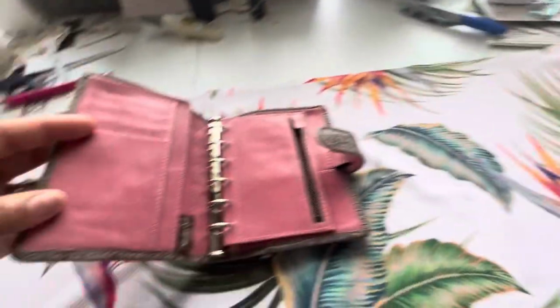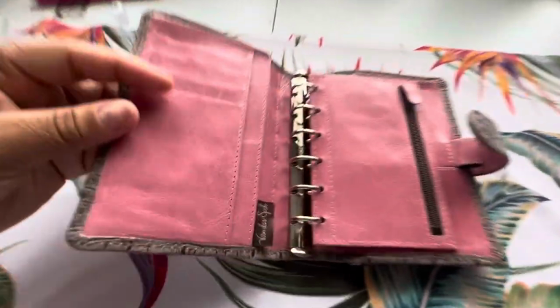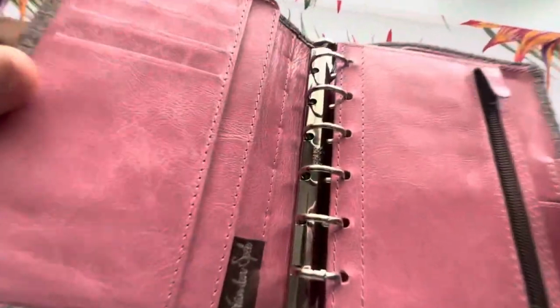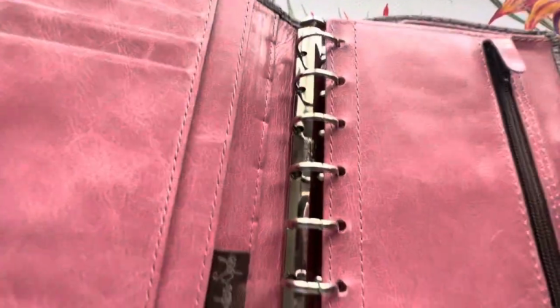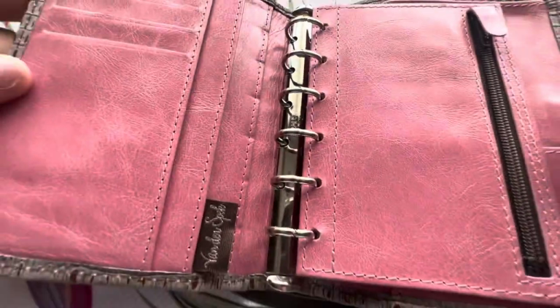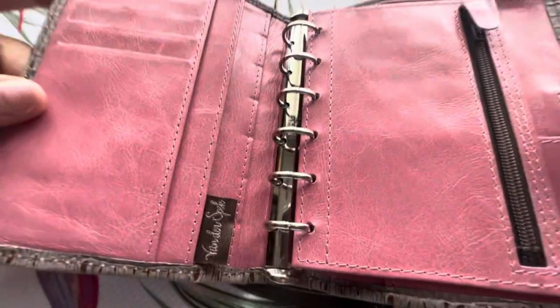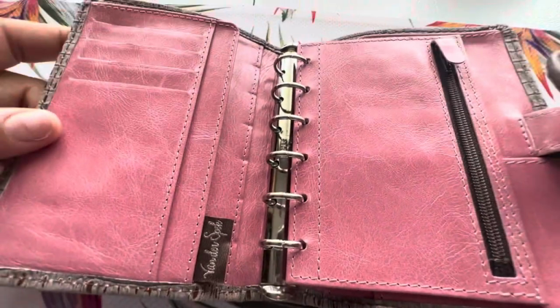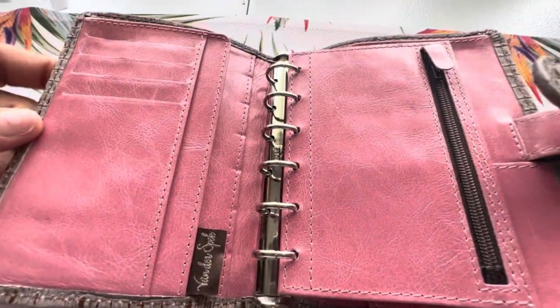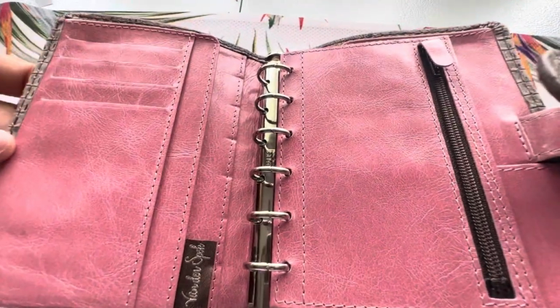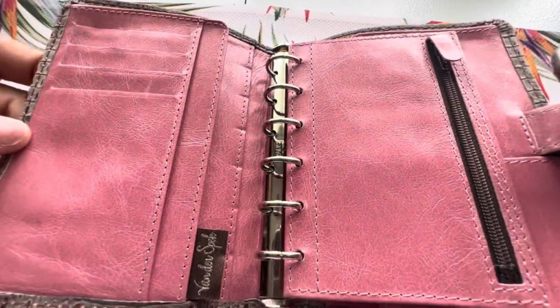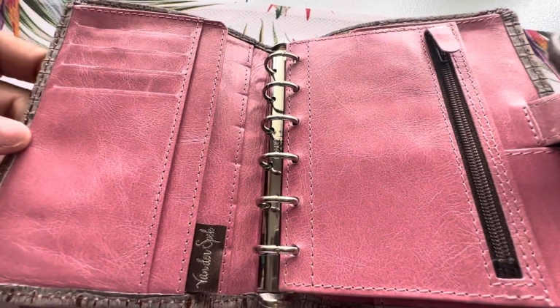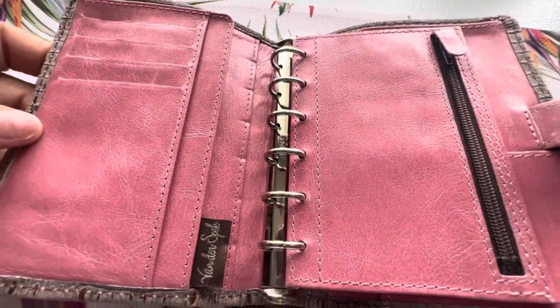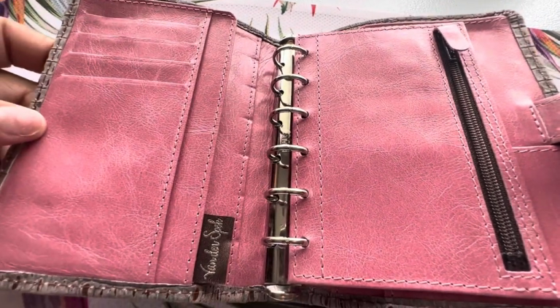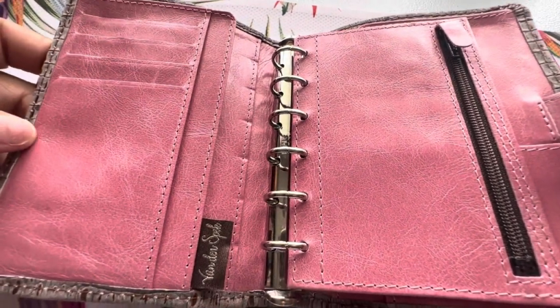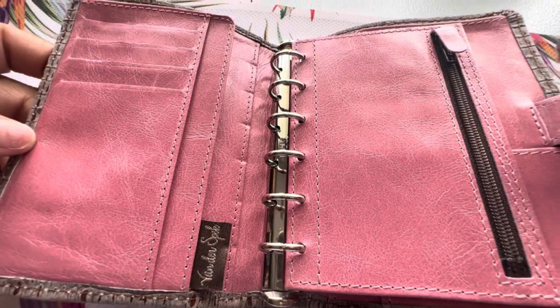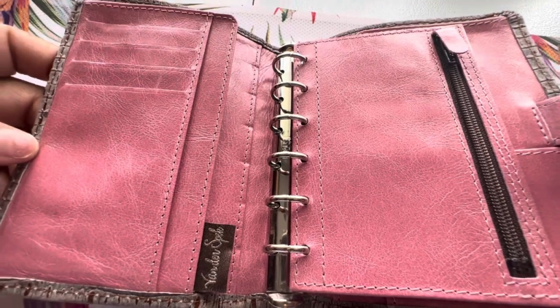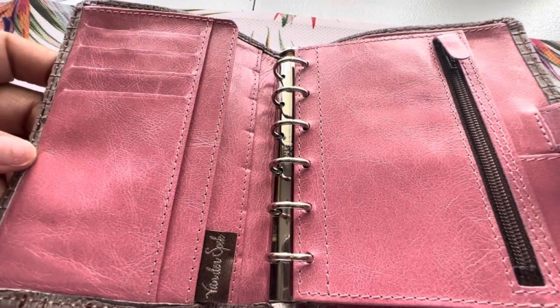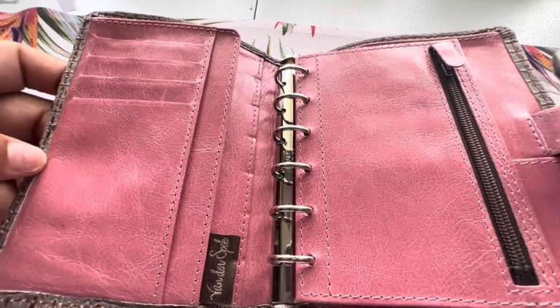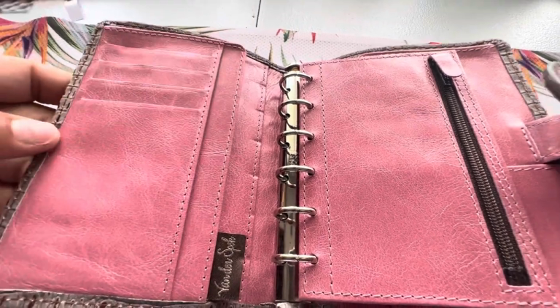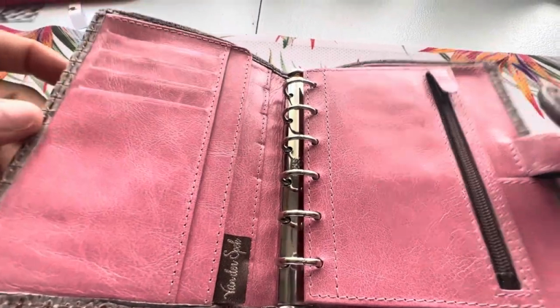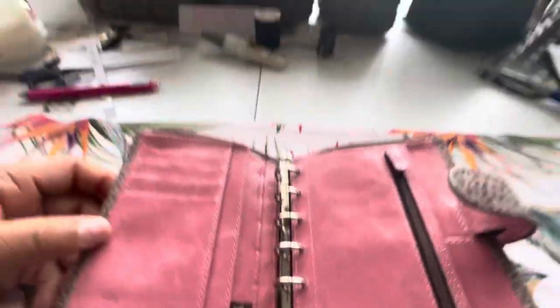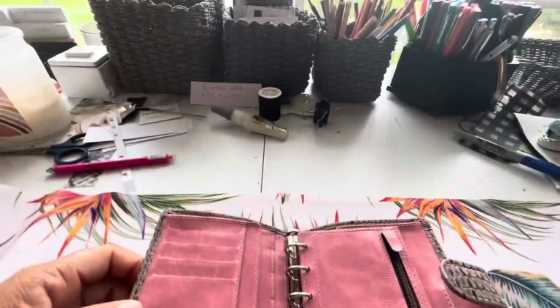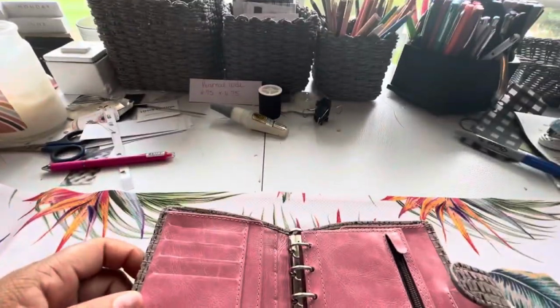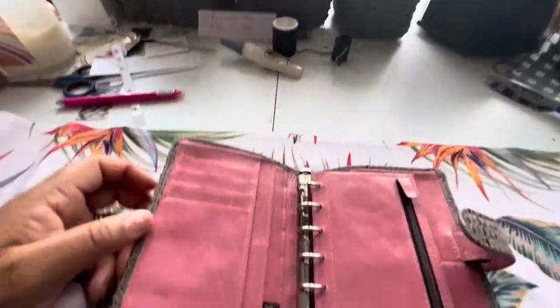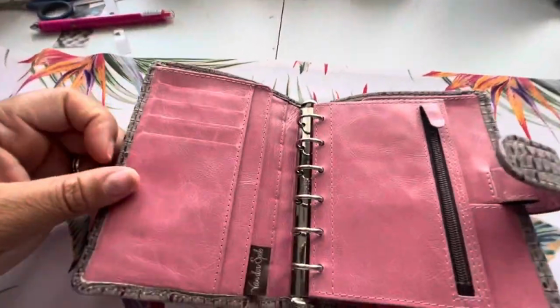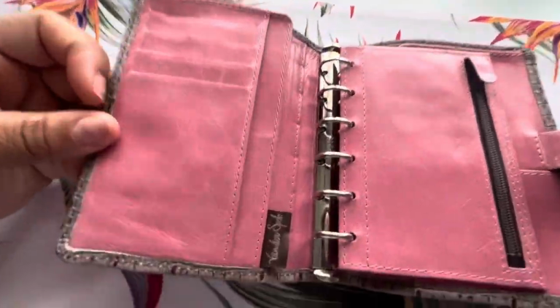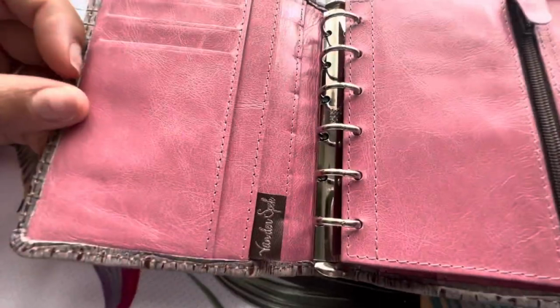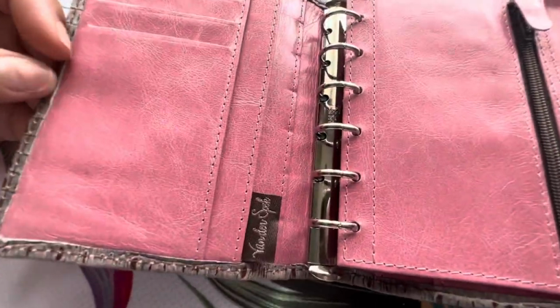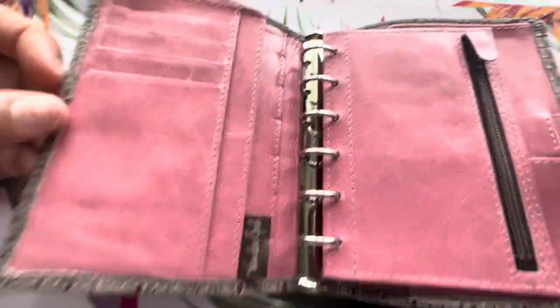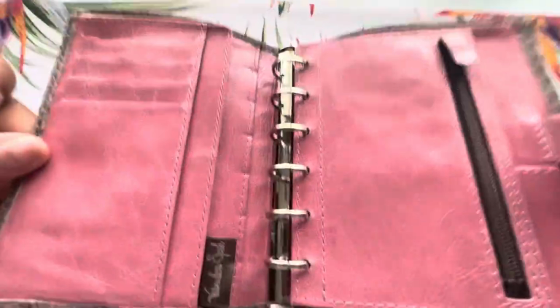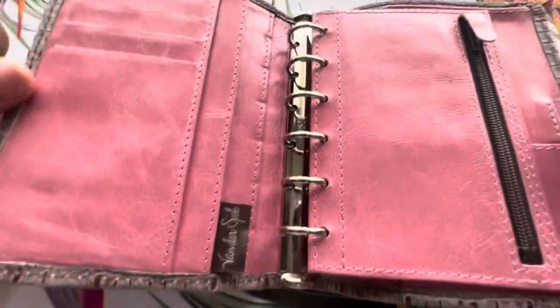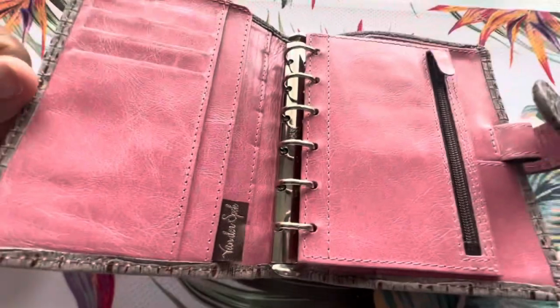My desk is a mess and the reason it's a mess is because I'm cleaning it up. I got some stuff from Hobby Lobby and I'm trying to organize, so please ignore my desk.